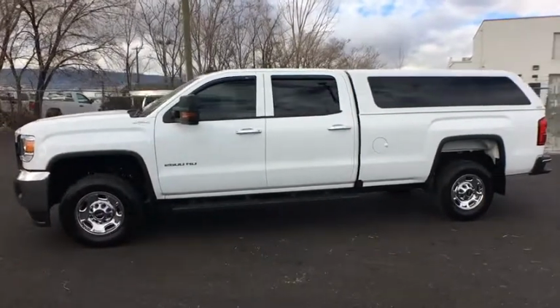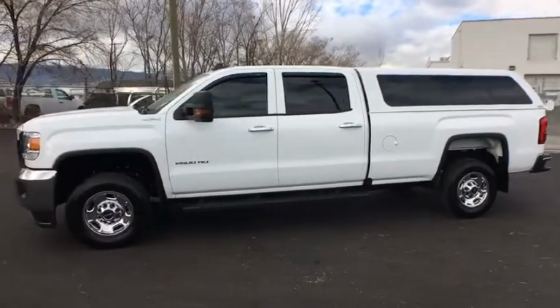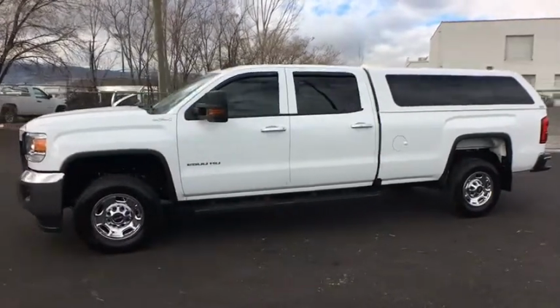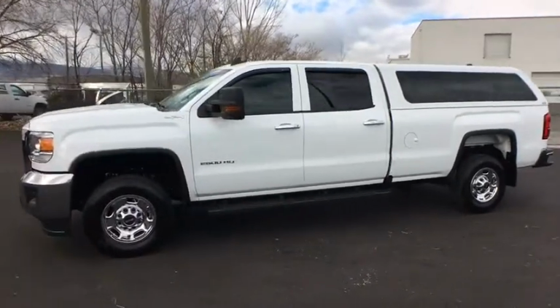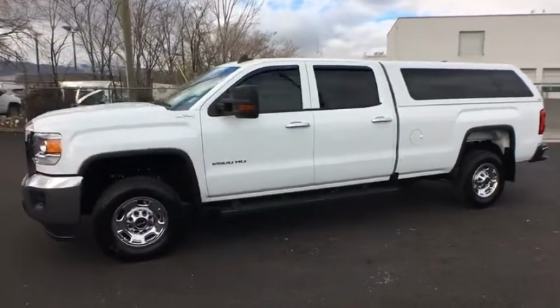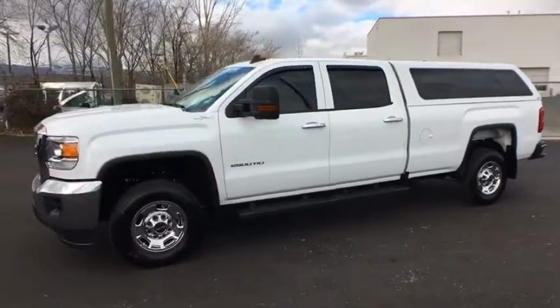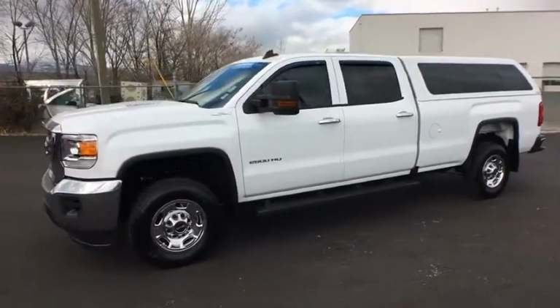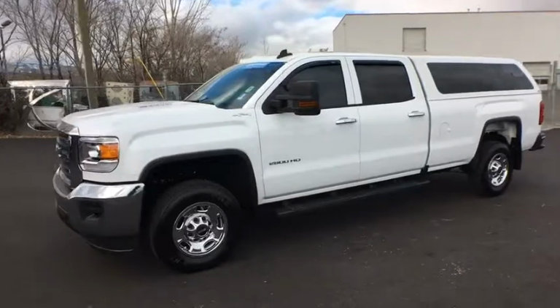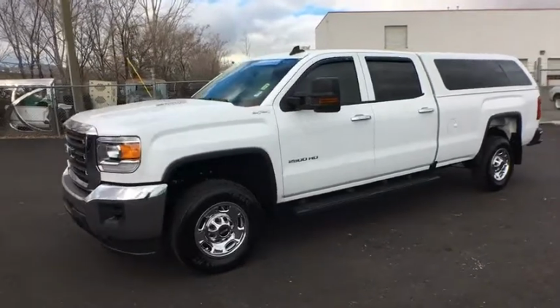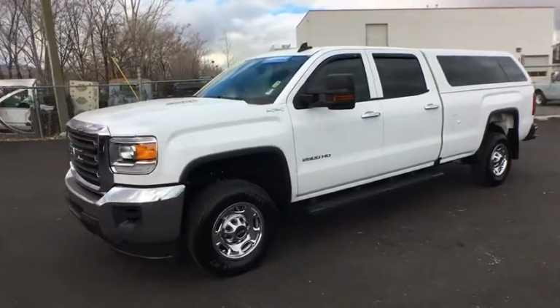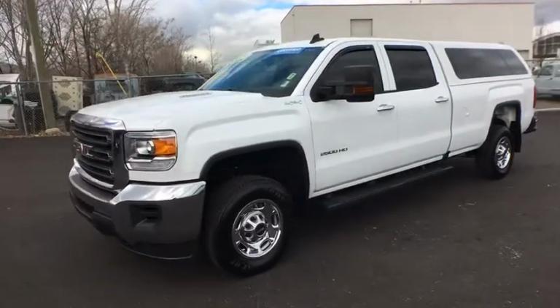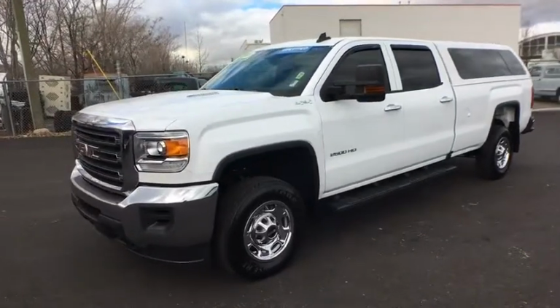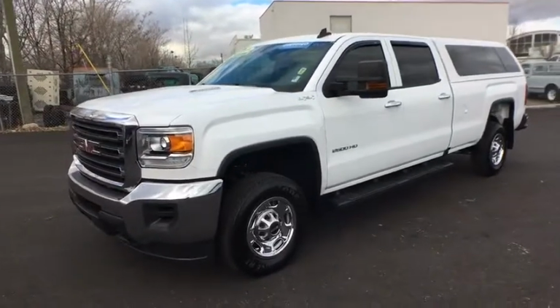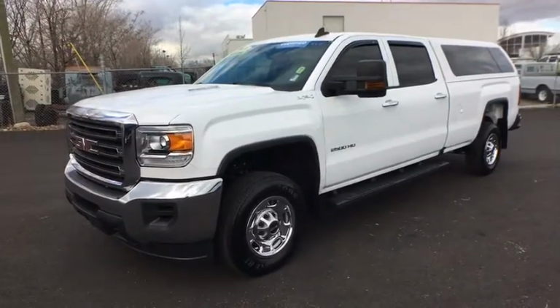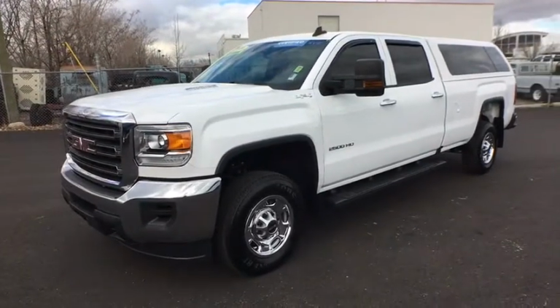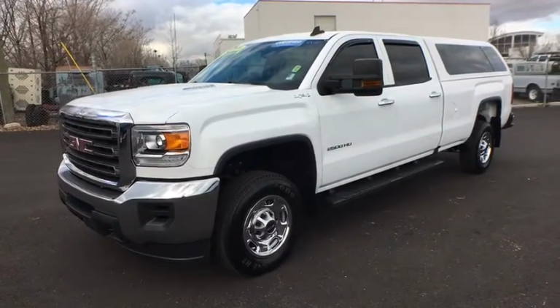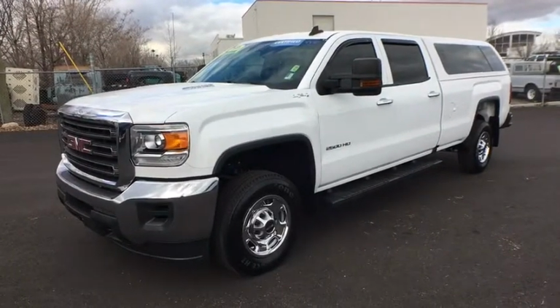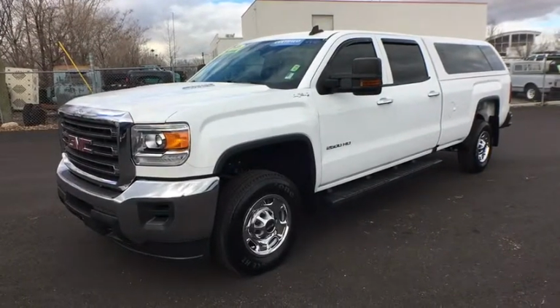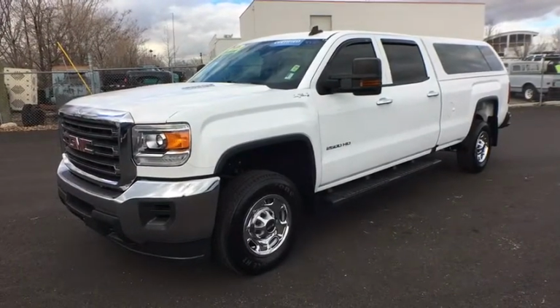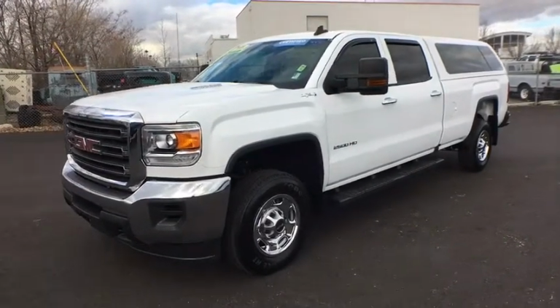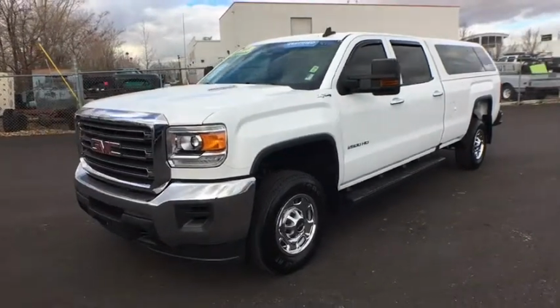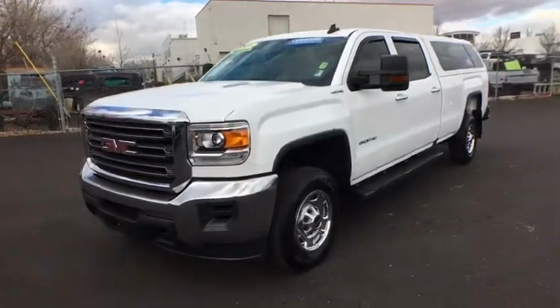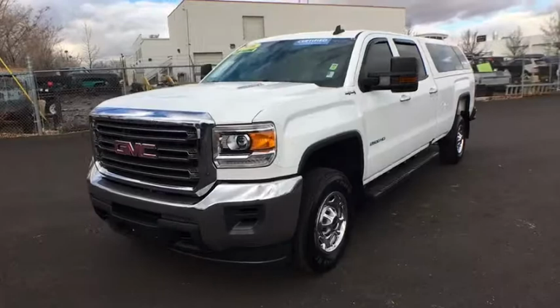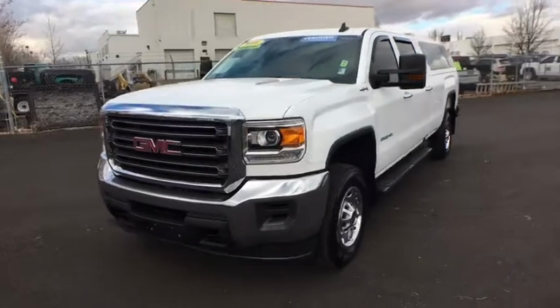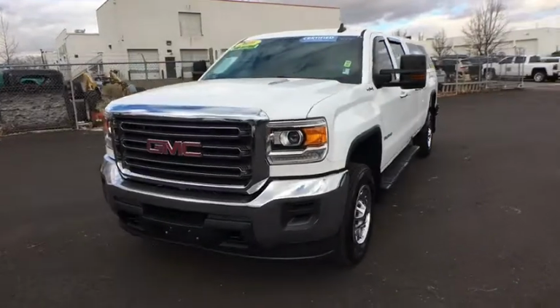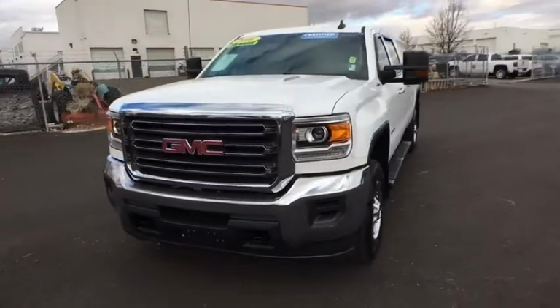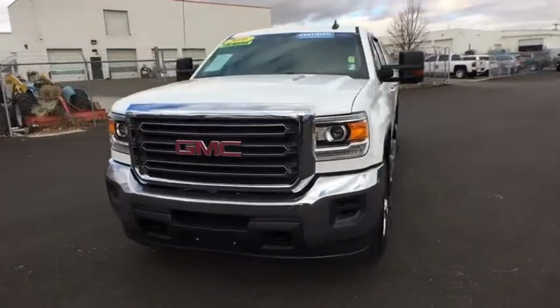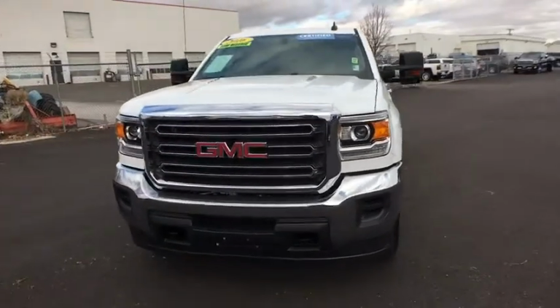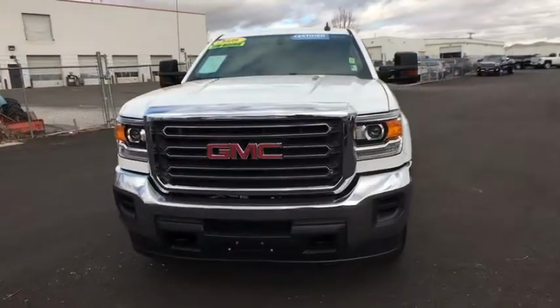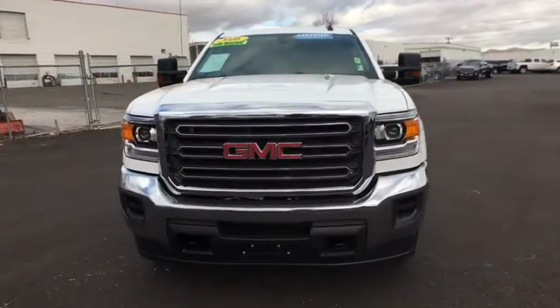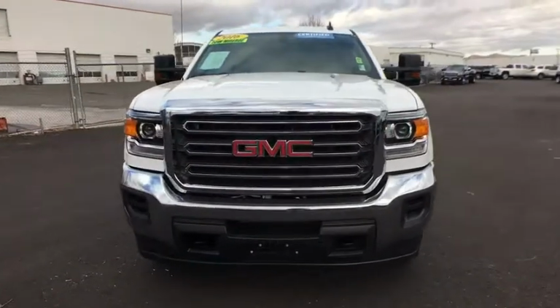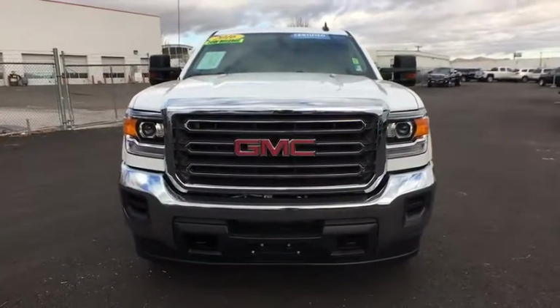Rear head airbag, daytime running lights, cloth seats, split bench seat. This vehicle is Carfax certified one owner and qualifies for Carfax buyback guarantee.